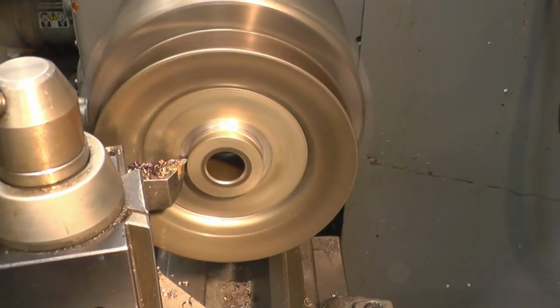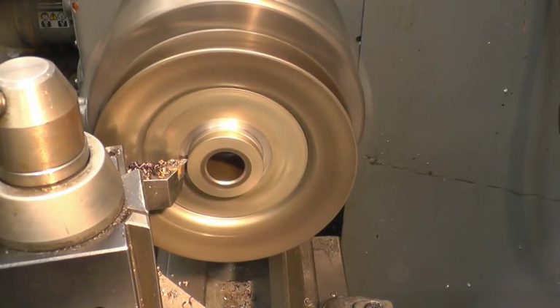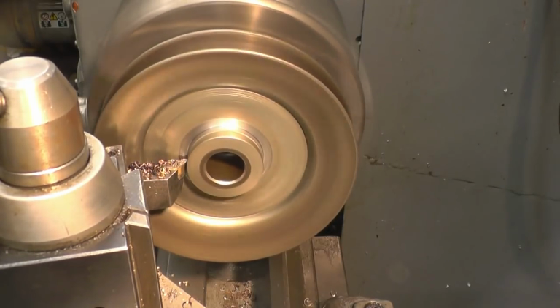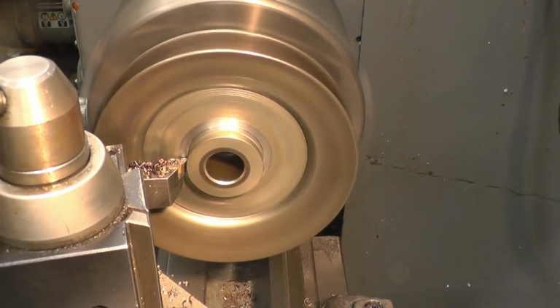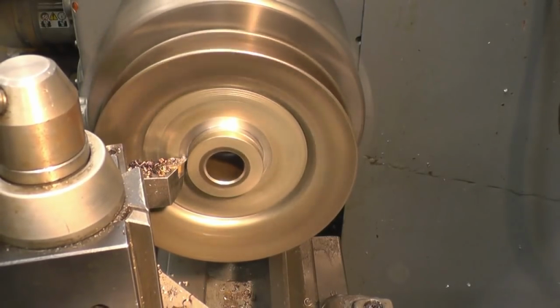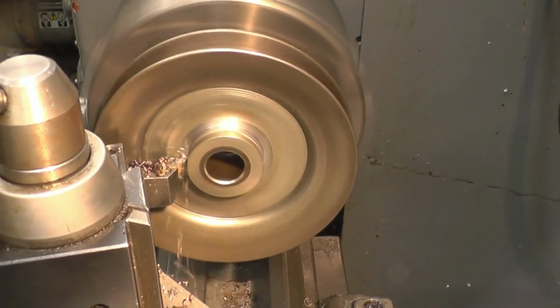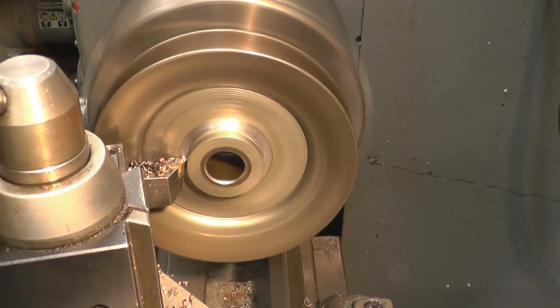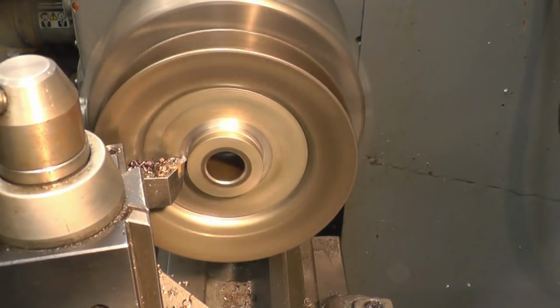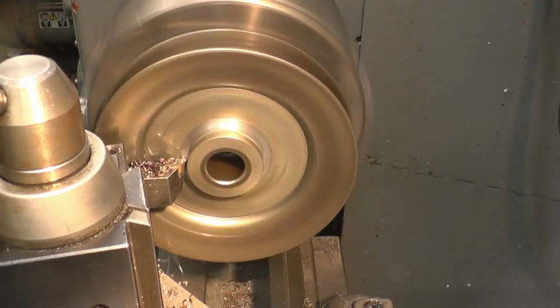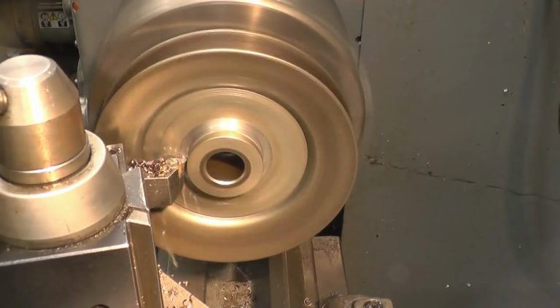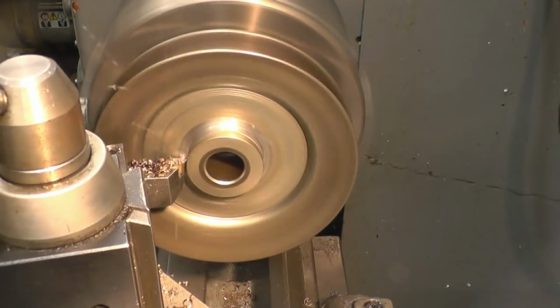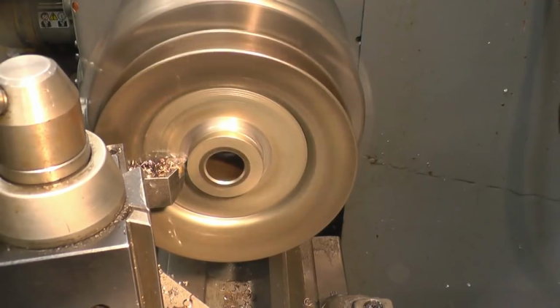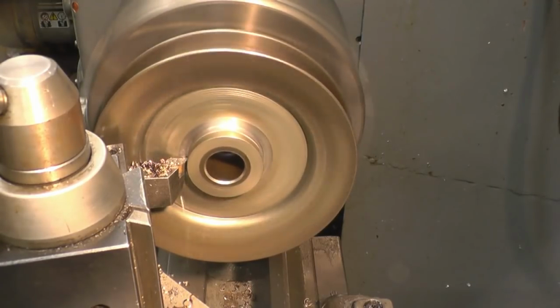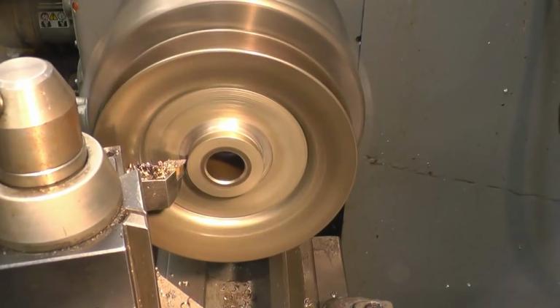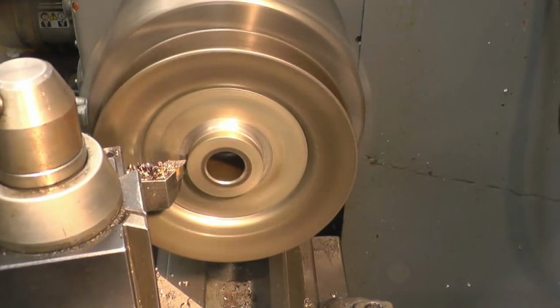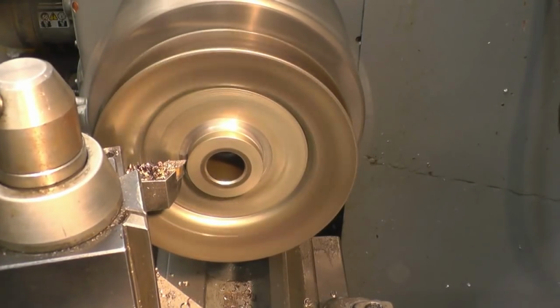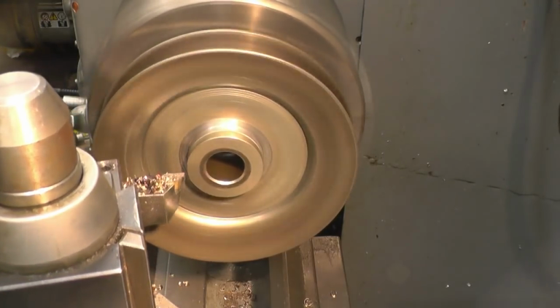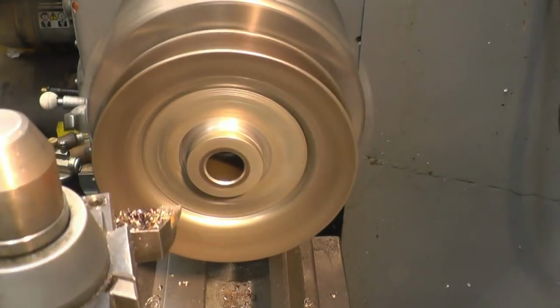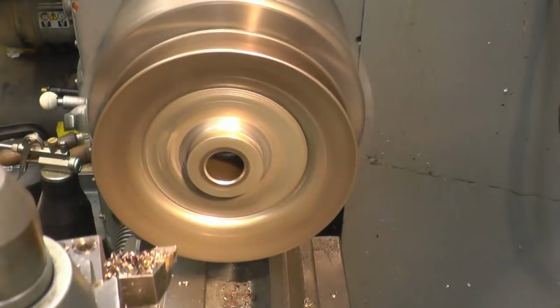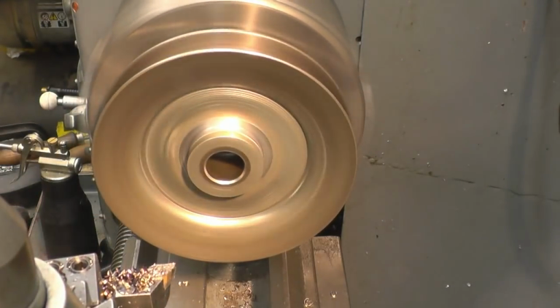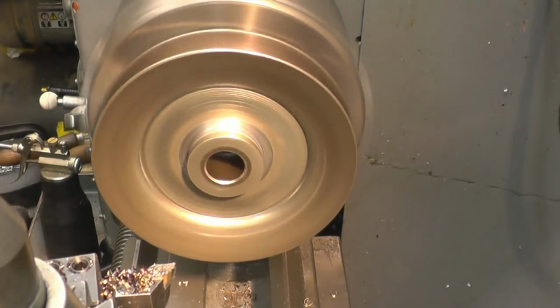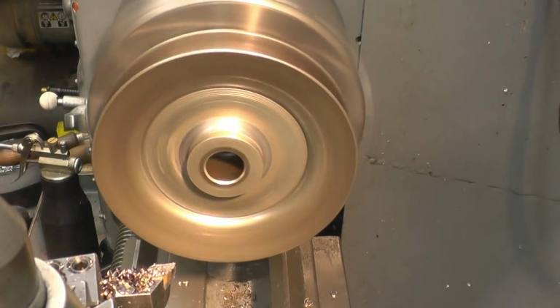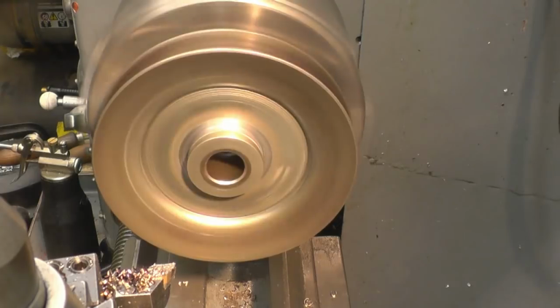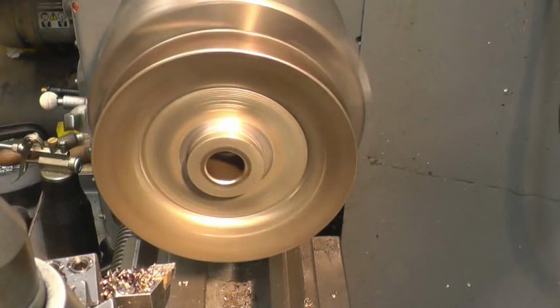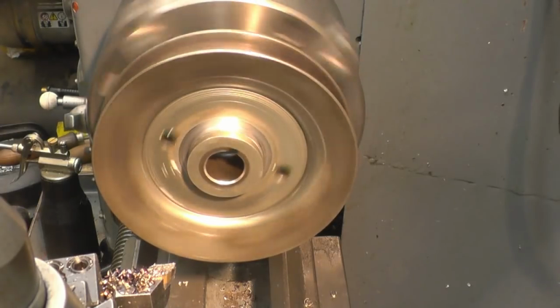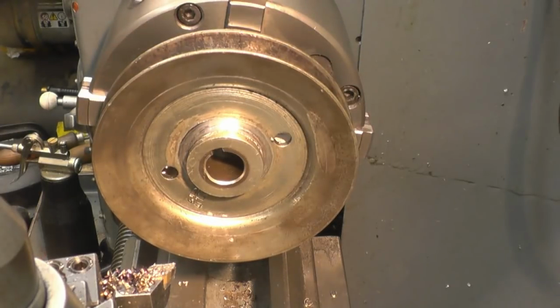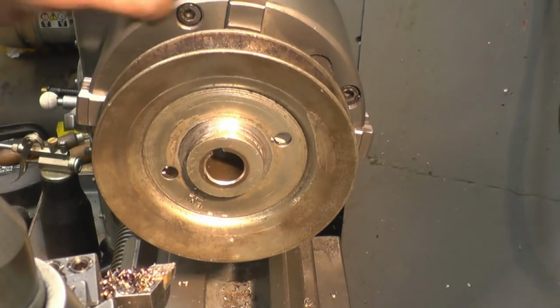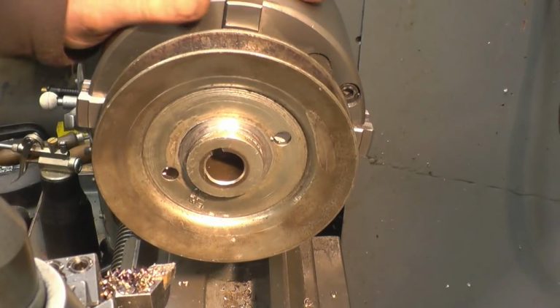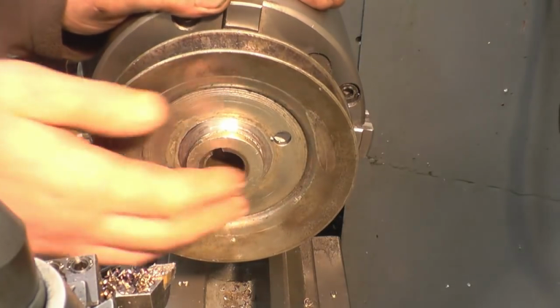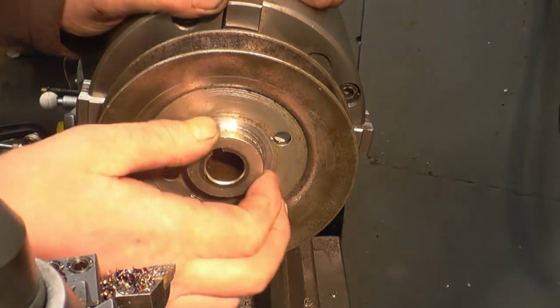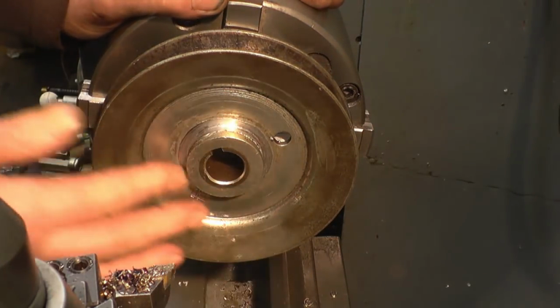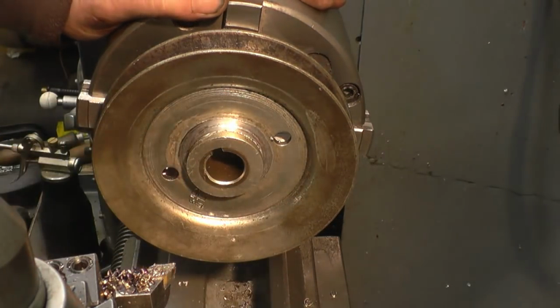It depends how much penetration the weld has got, but basically that should be thinking about coming off there now.